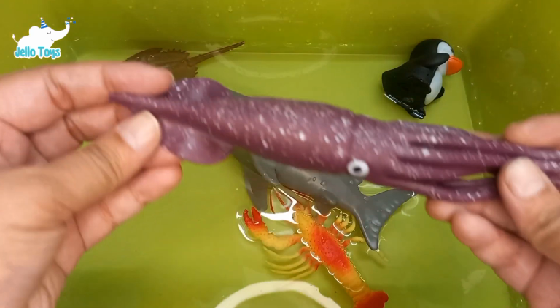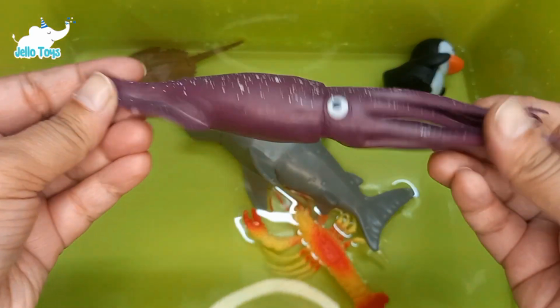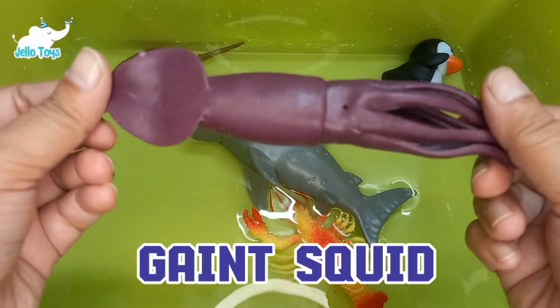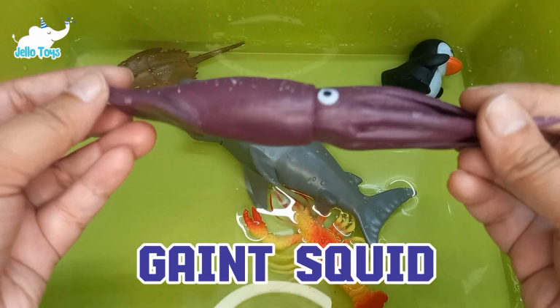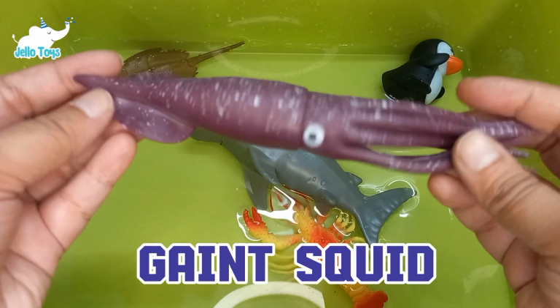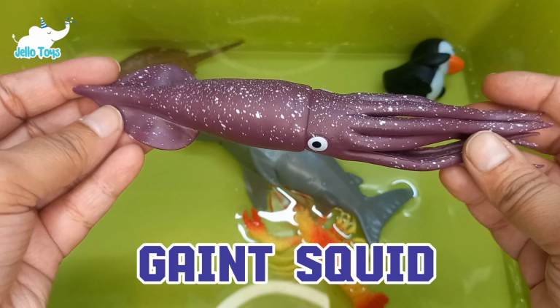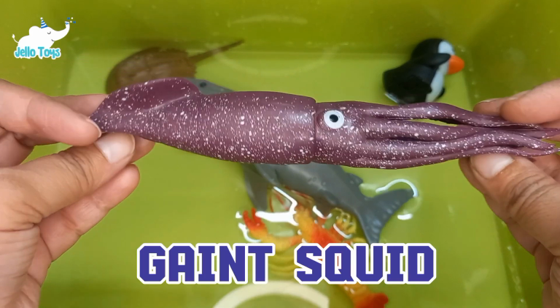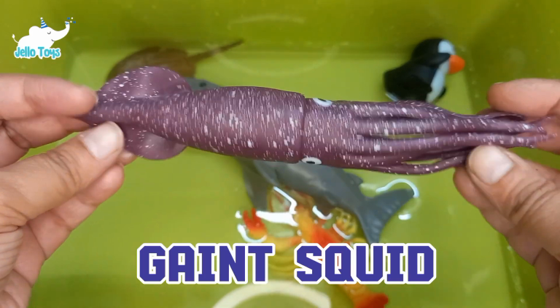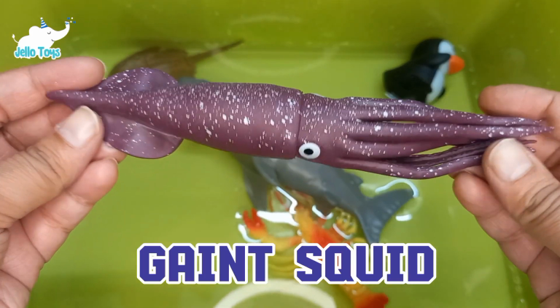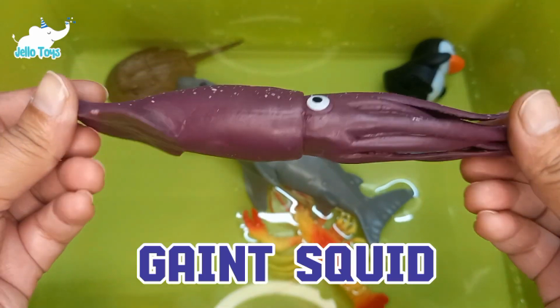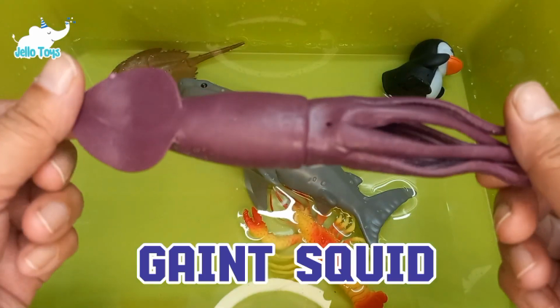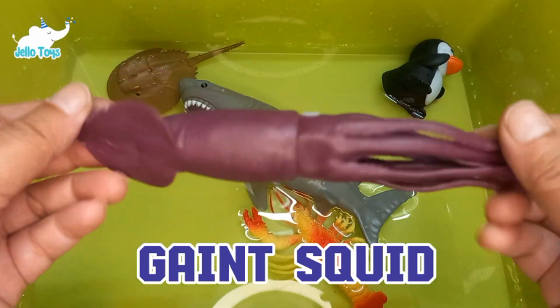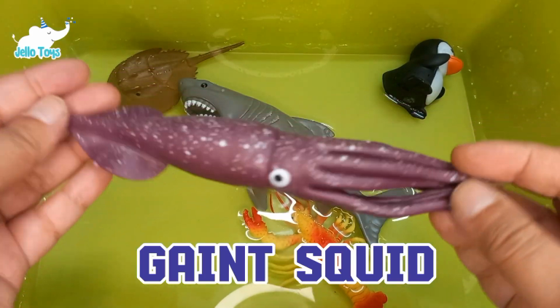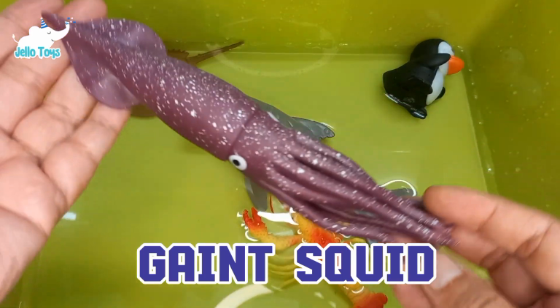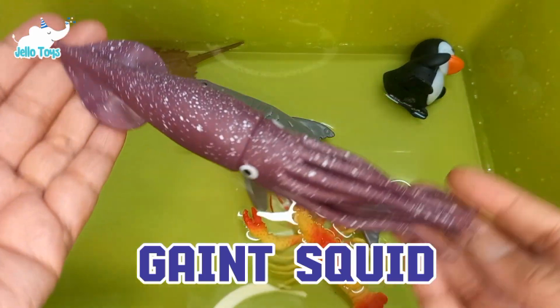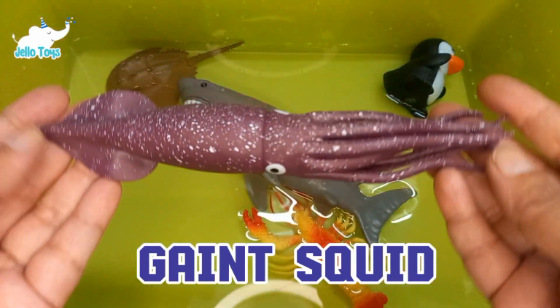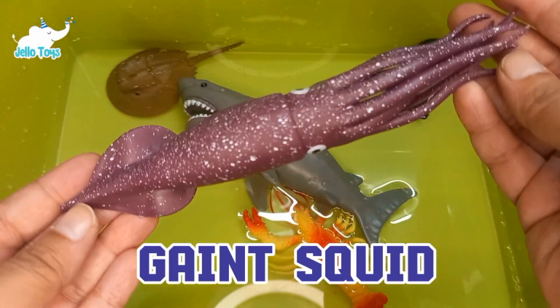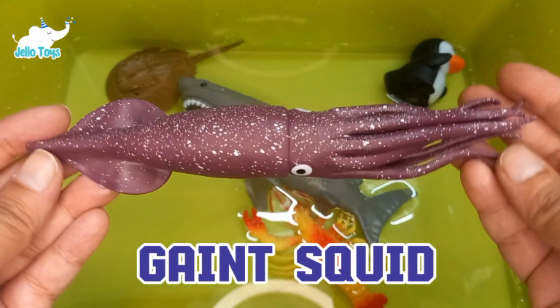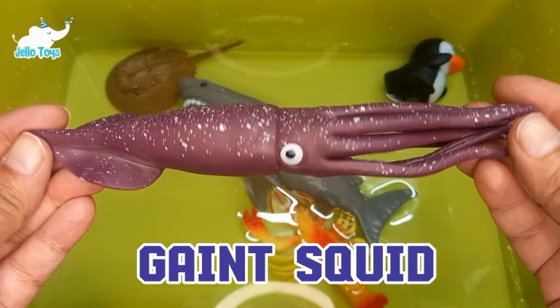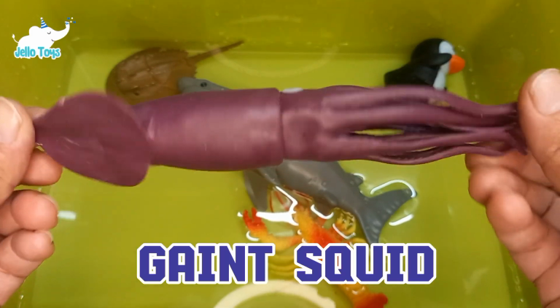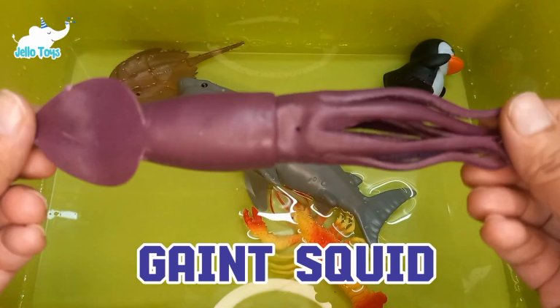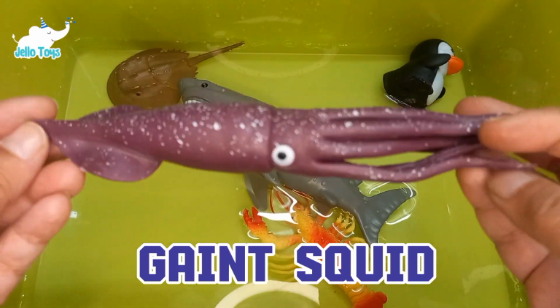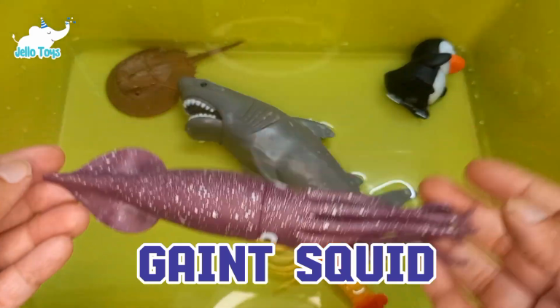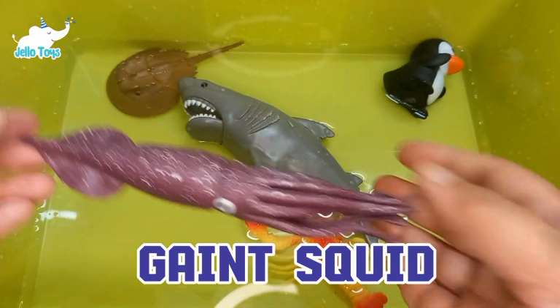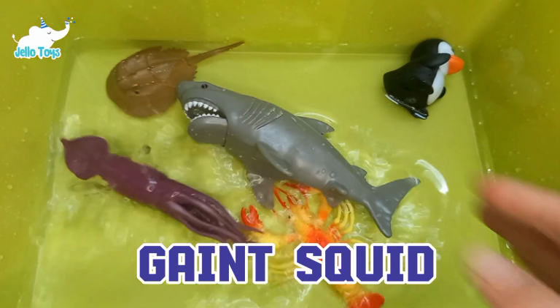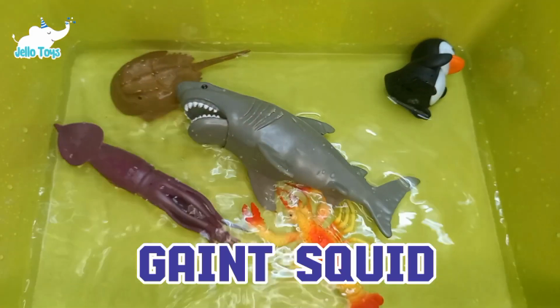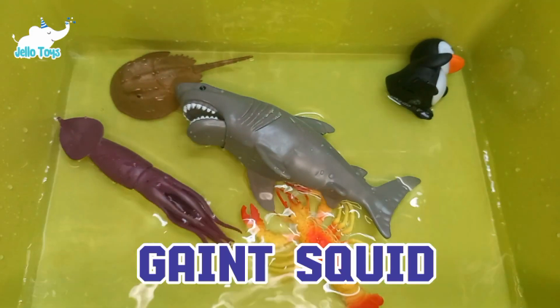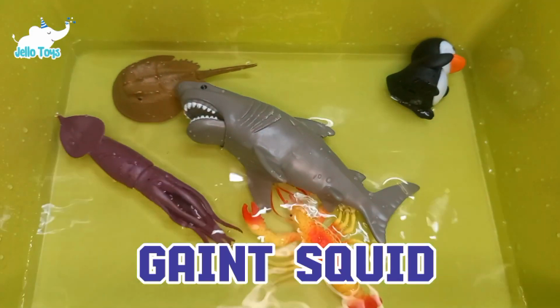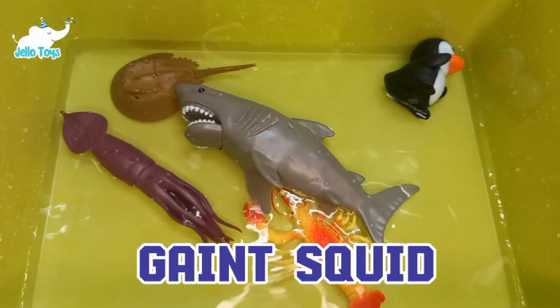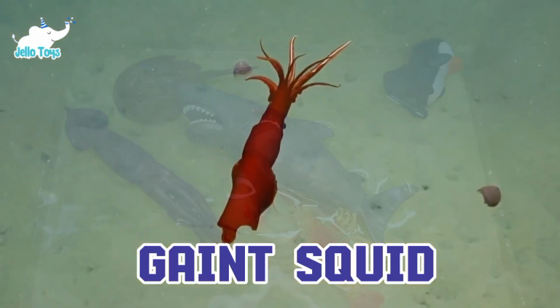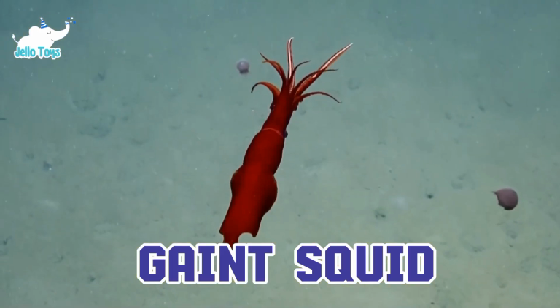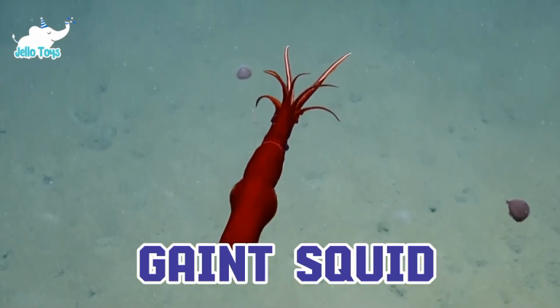Giant squids are one of the largest invertebrates and have eyes the size of basketballs to help them see in the dark depths of the ocean. They have long retractable tentacles armed with suckers and sharp hooks to capture prey.